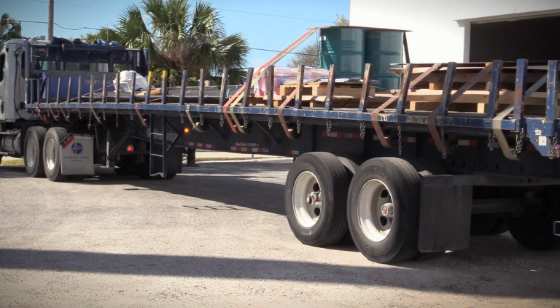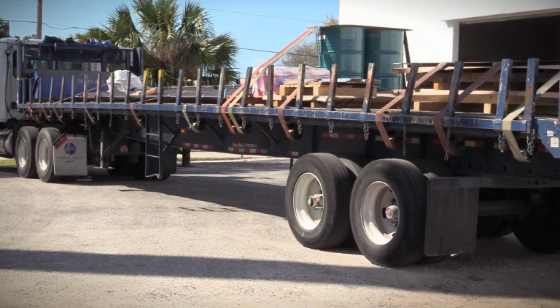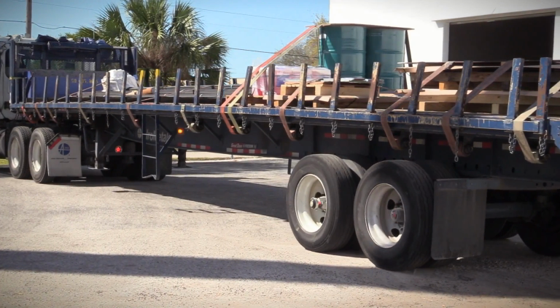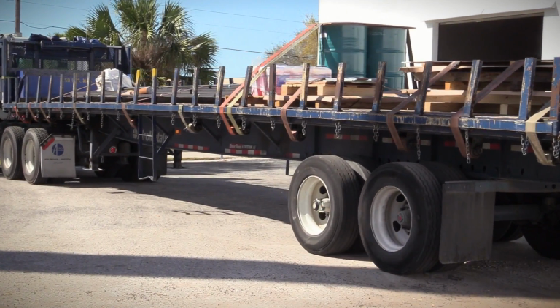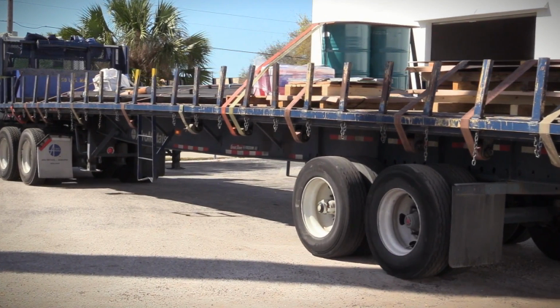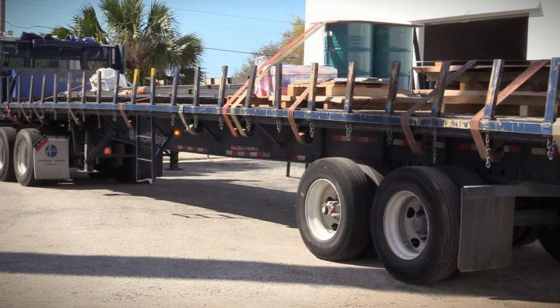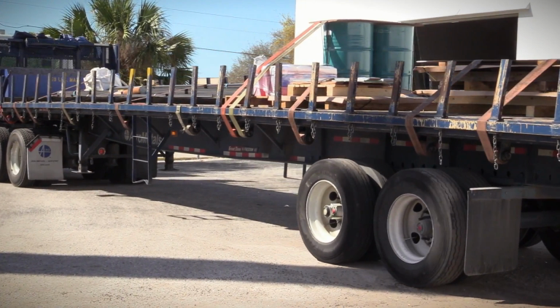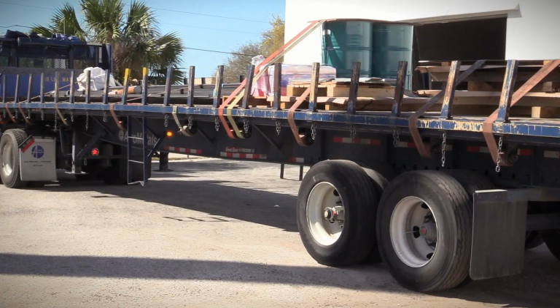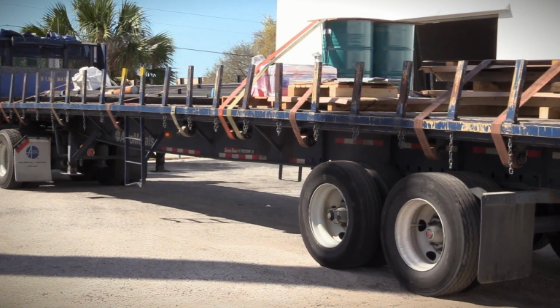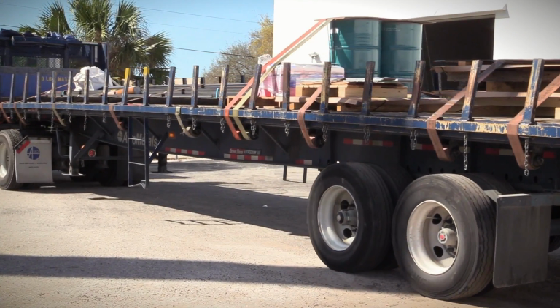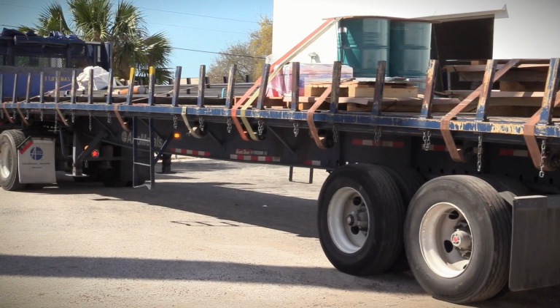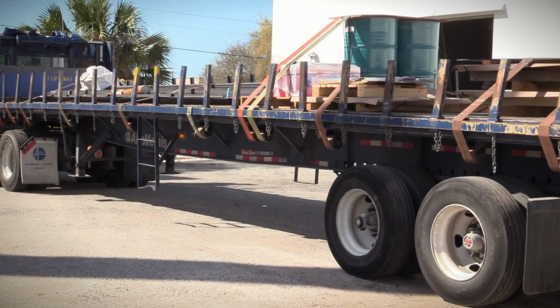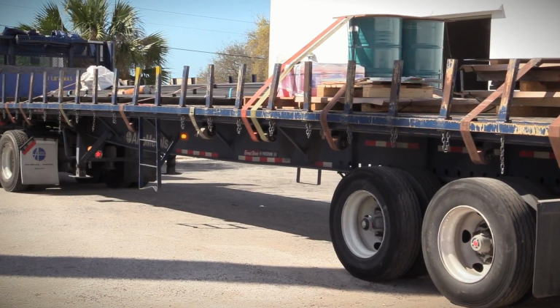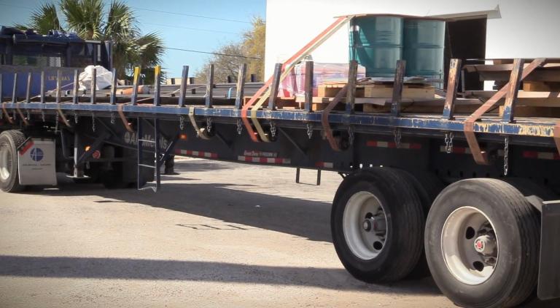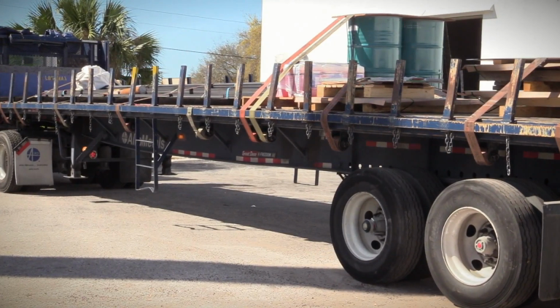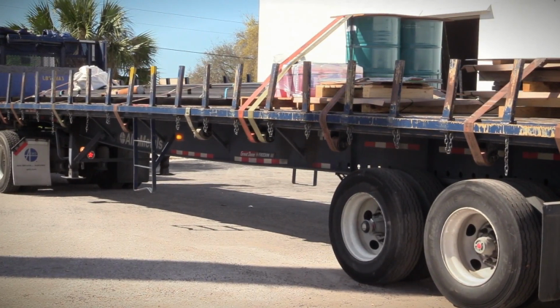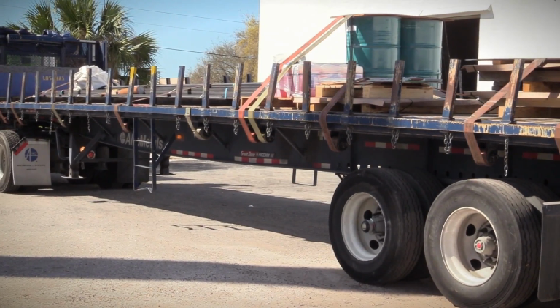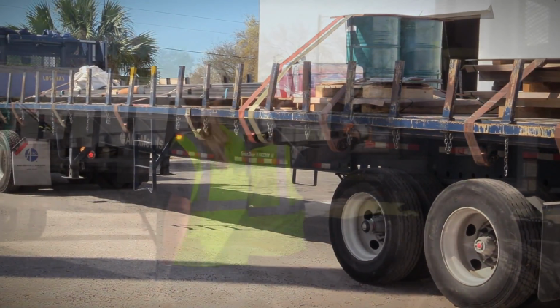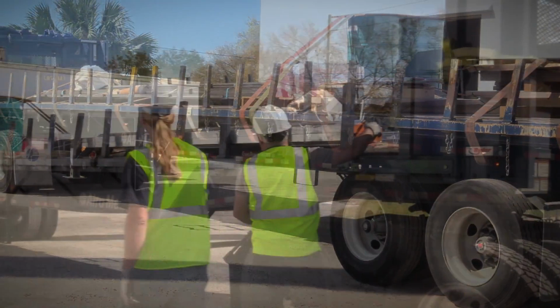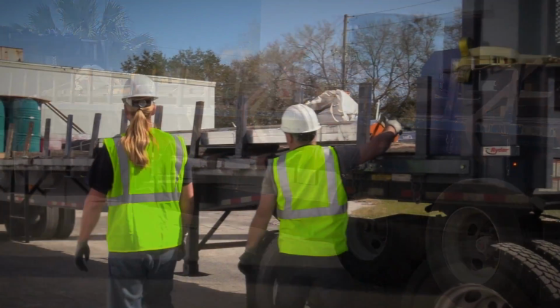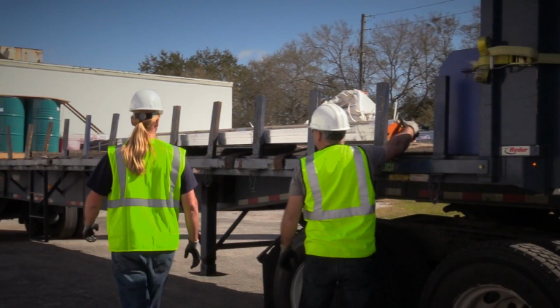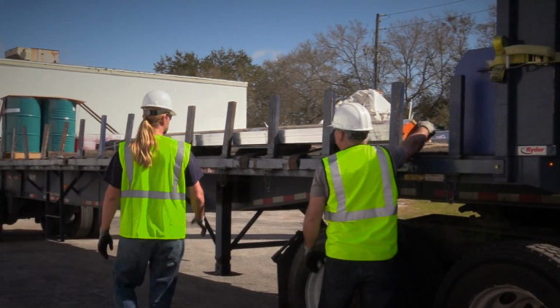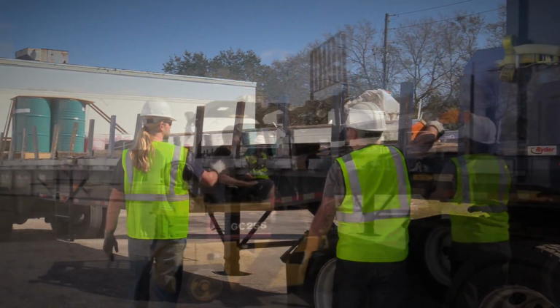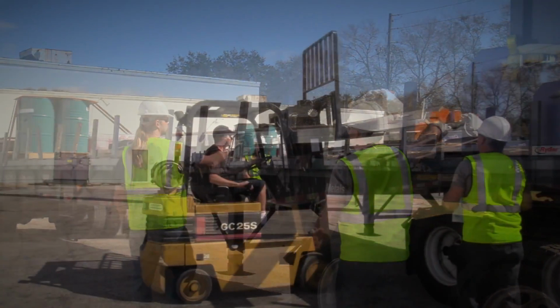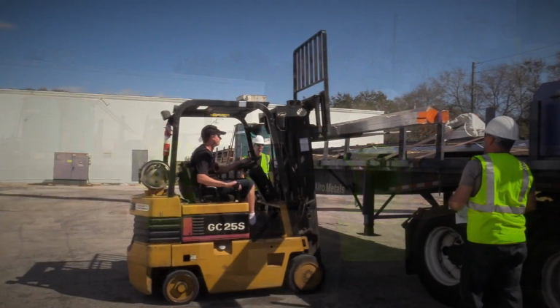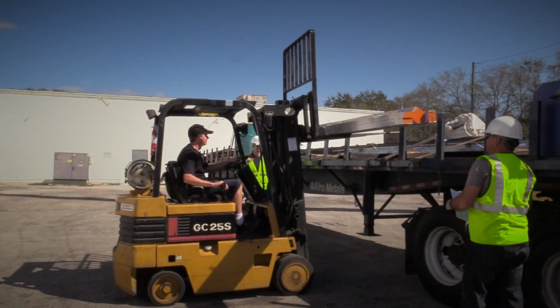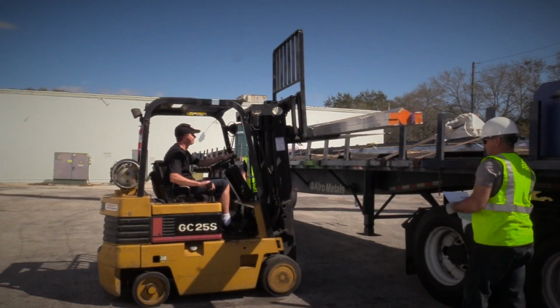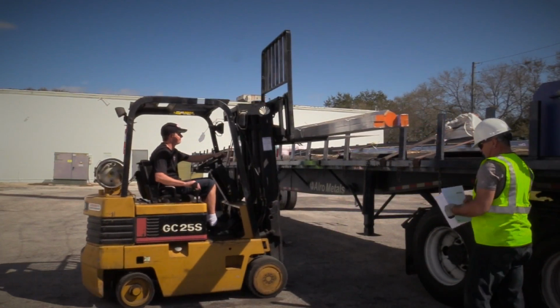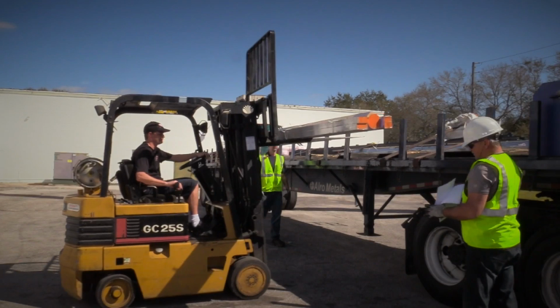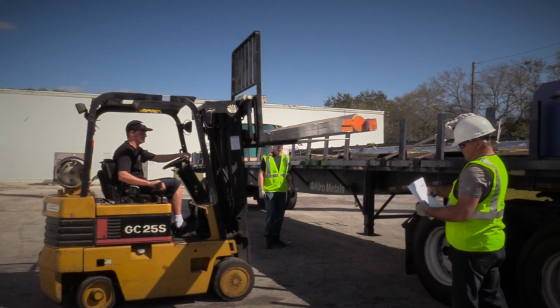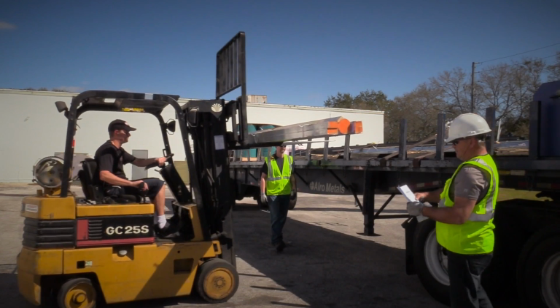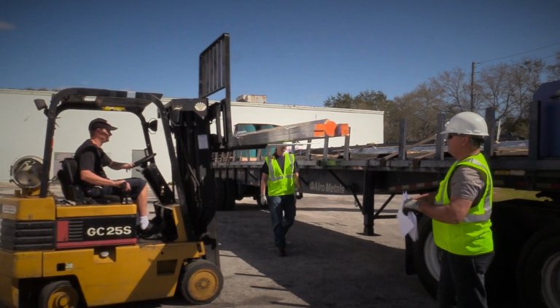The process starts with the arrival of raw materials from Alro Metals. We only use military-certified domestic-made 6061 billet aluminum for all our products.